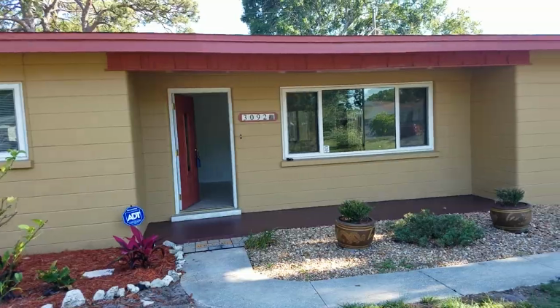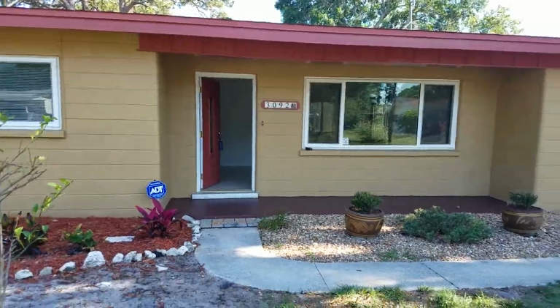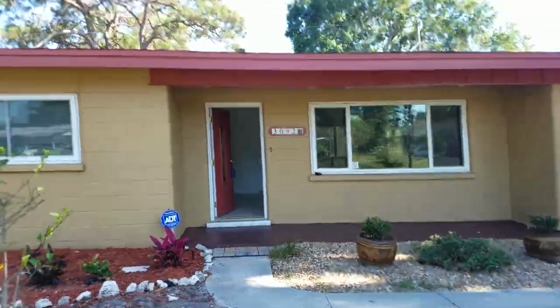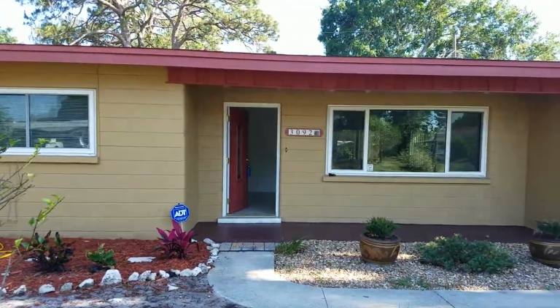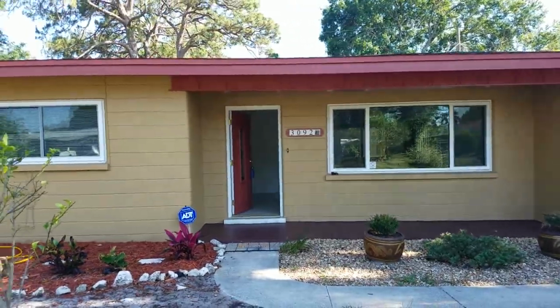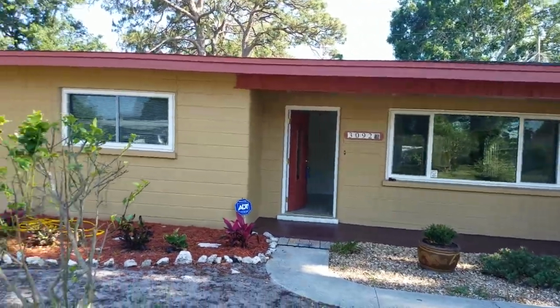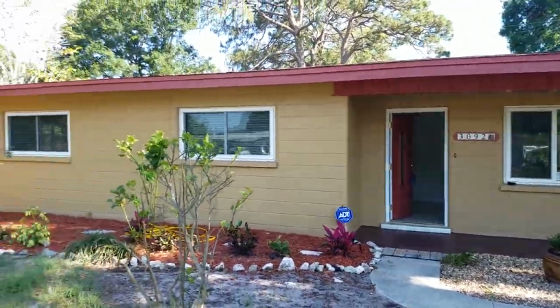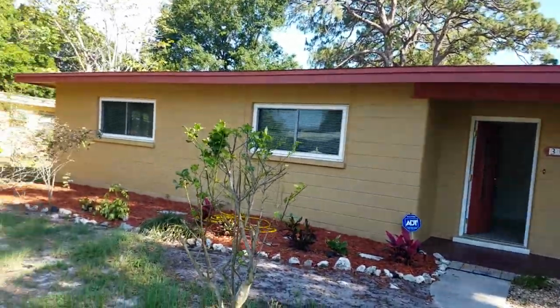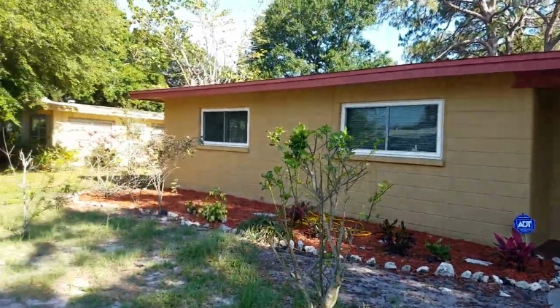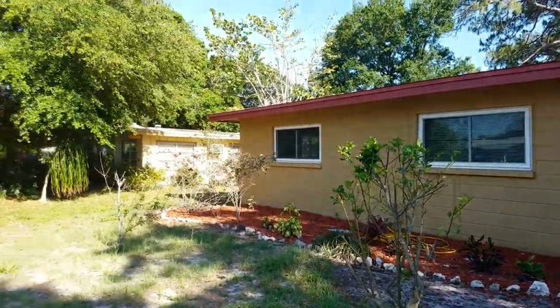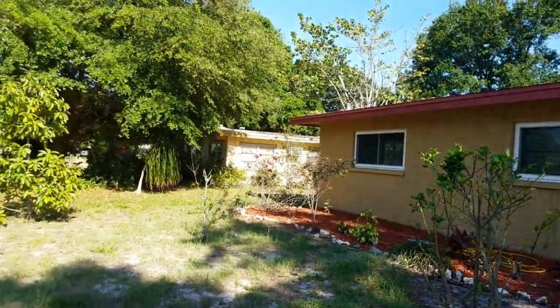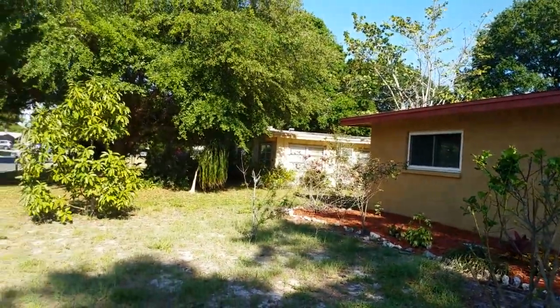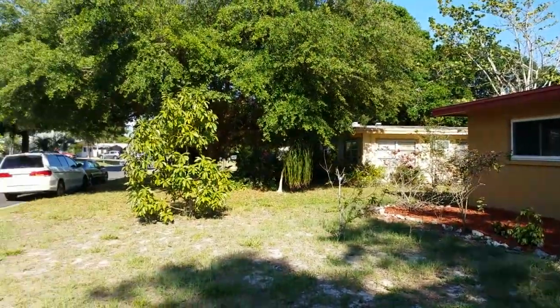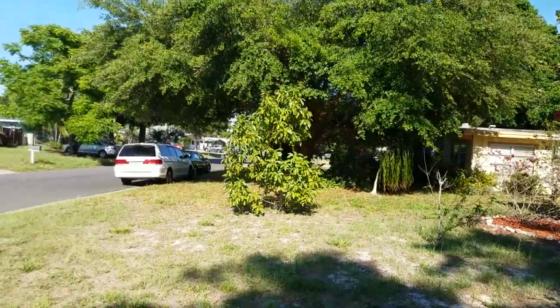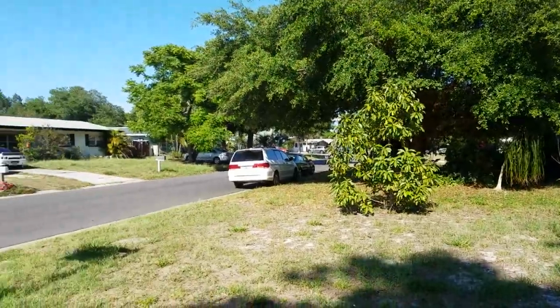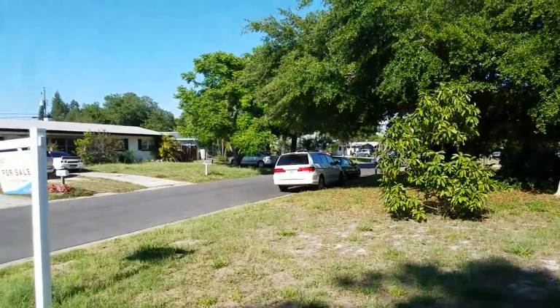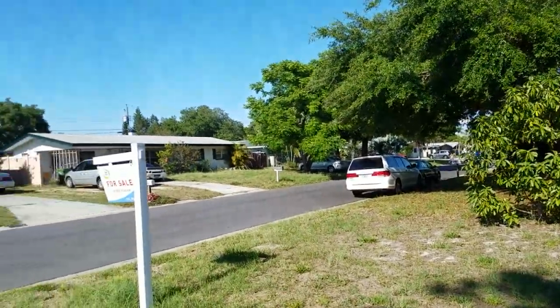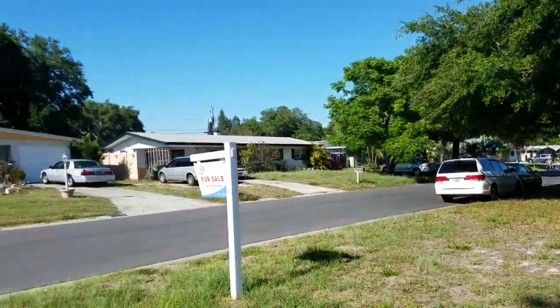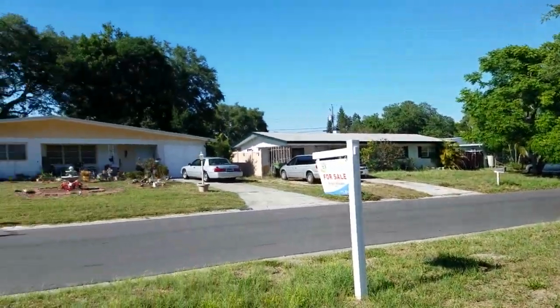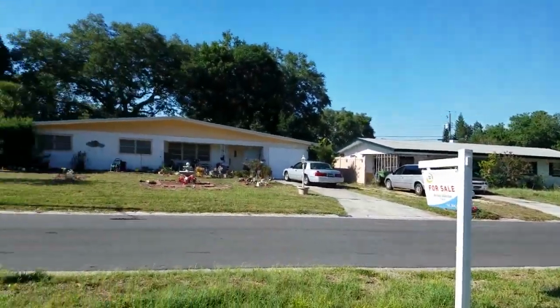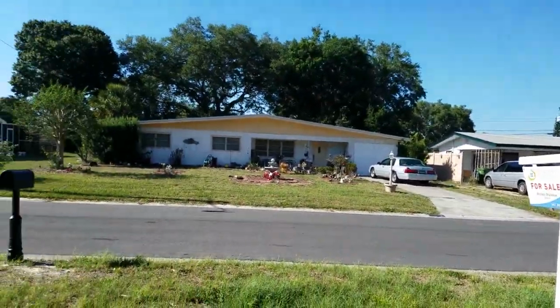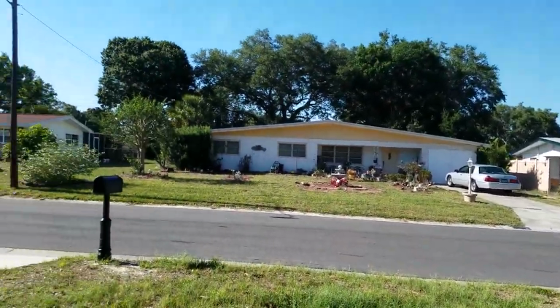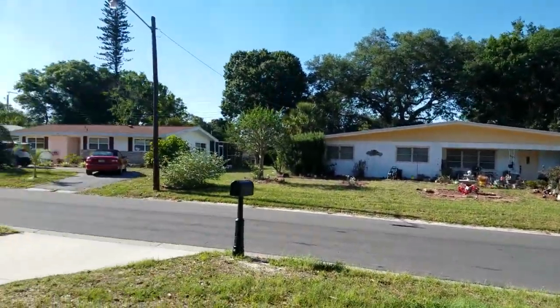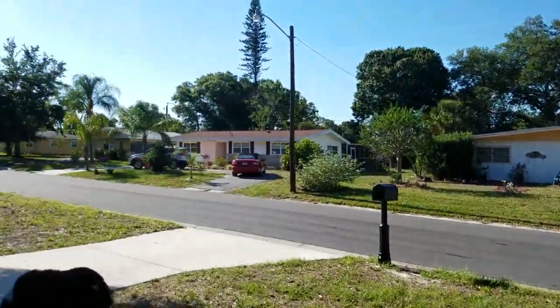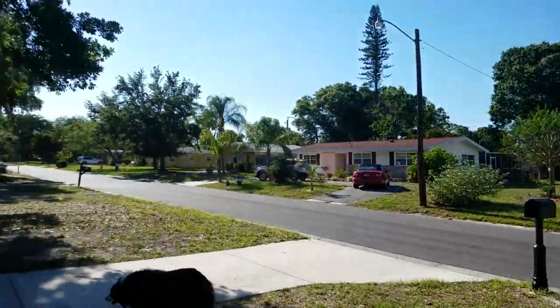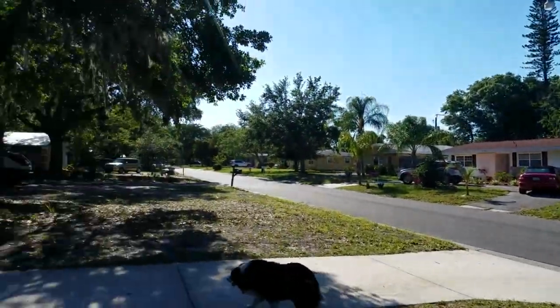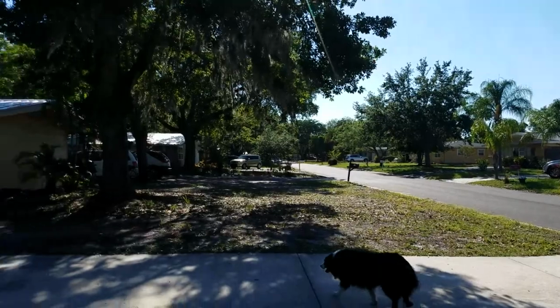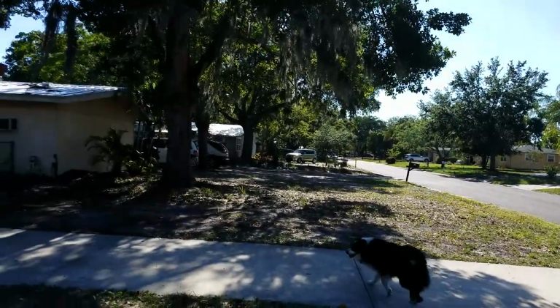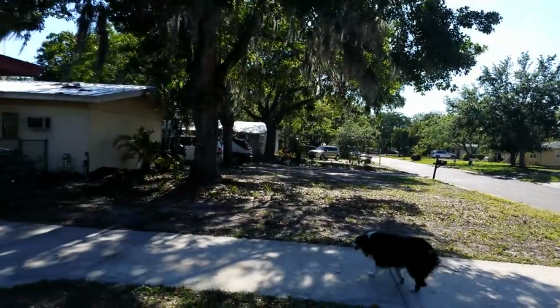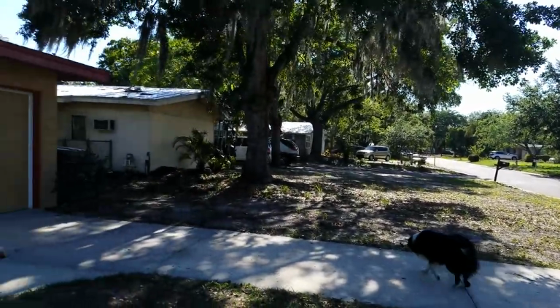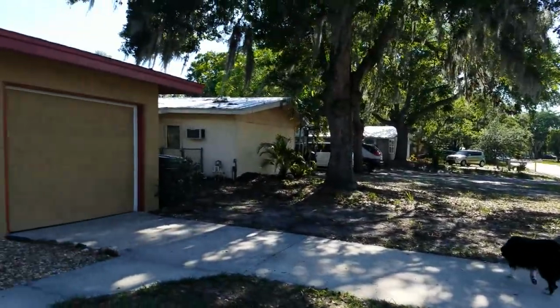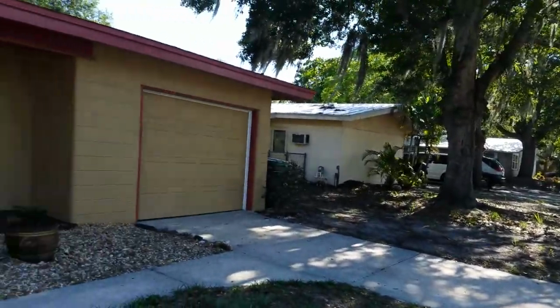Walk-through video of 3092 Bay Street. We're located just north of Bahia Vista and just east of Tuttle. This is a nice neighborhood and all the homes on the street are very nice.